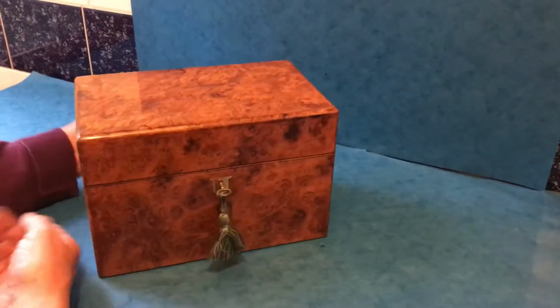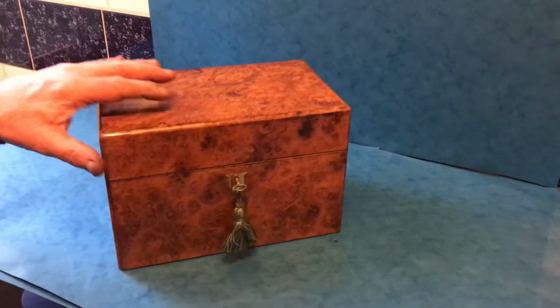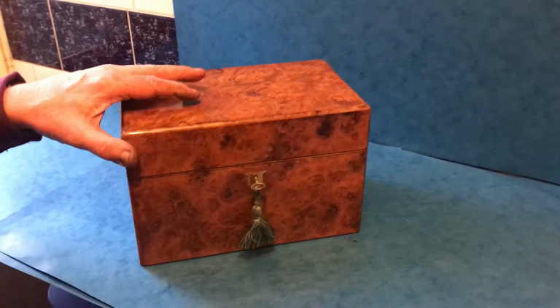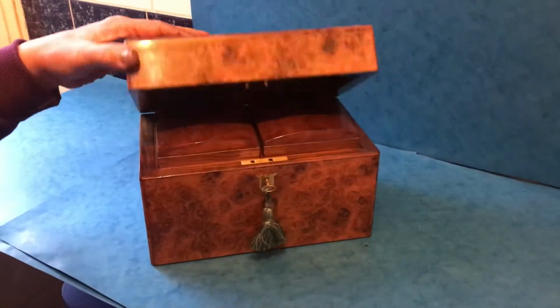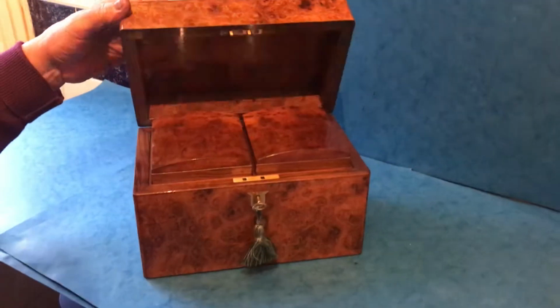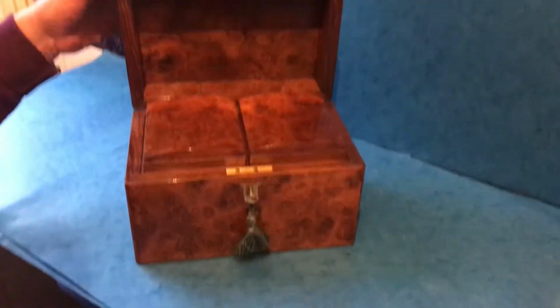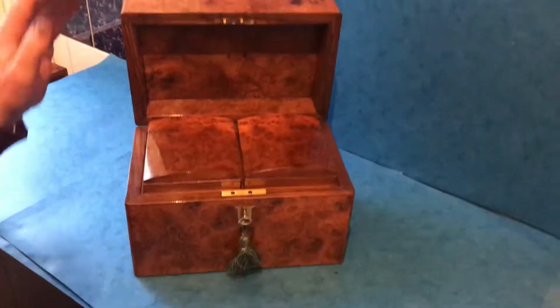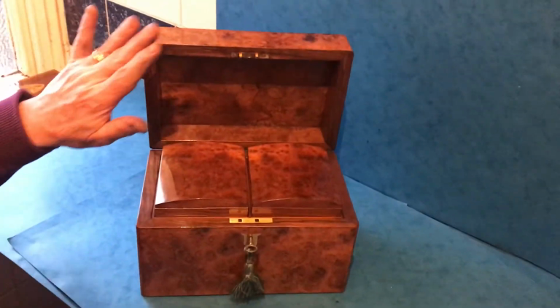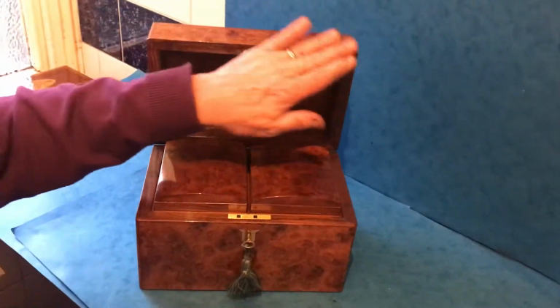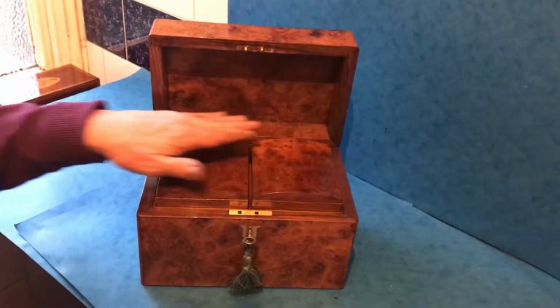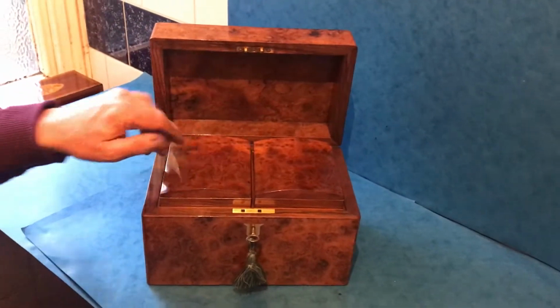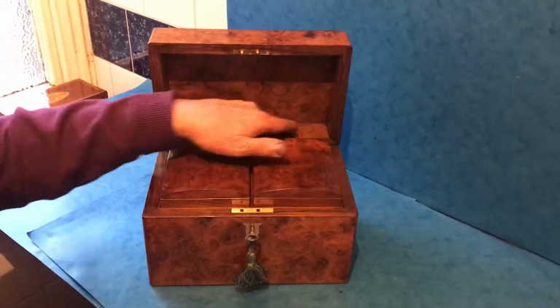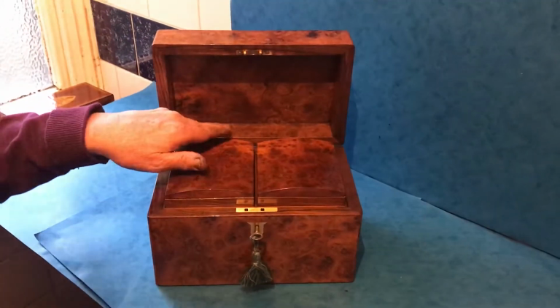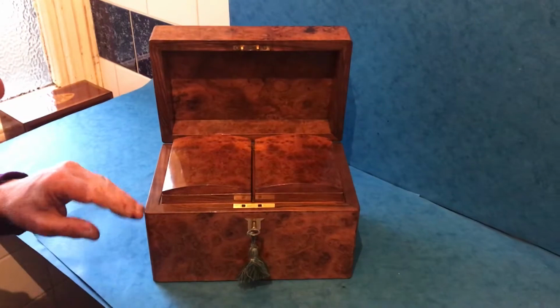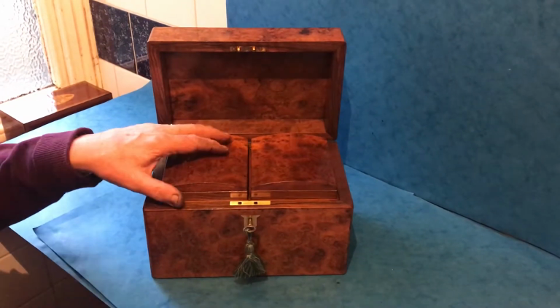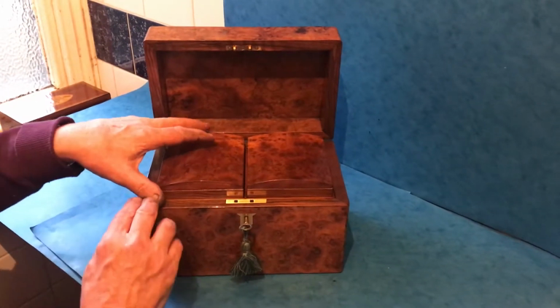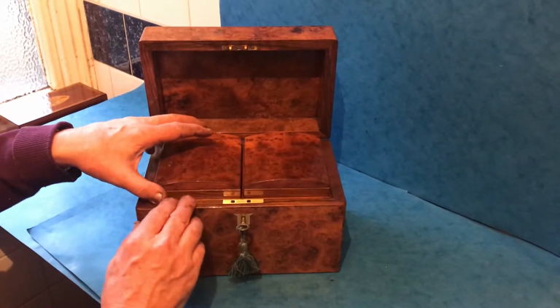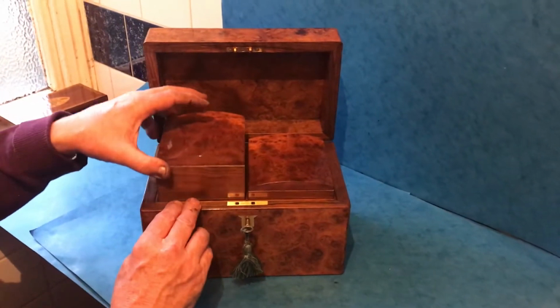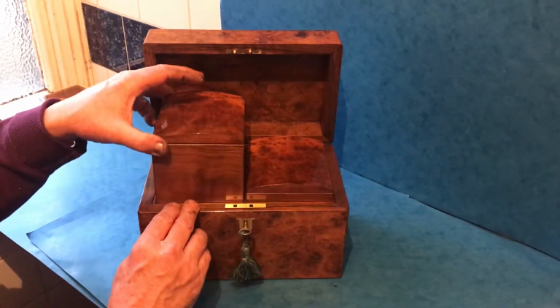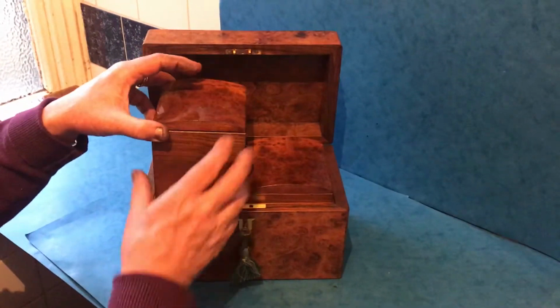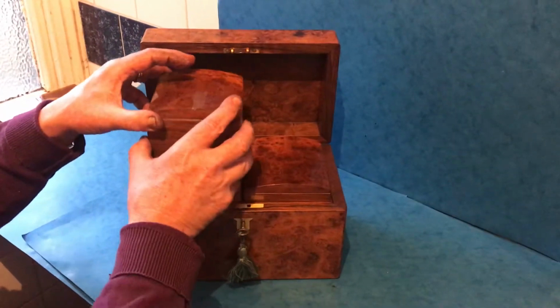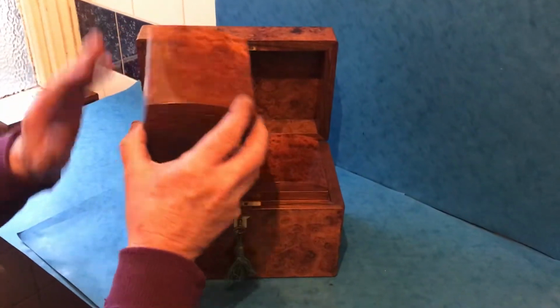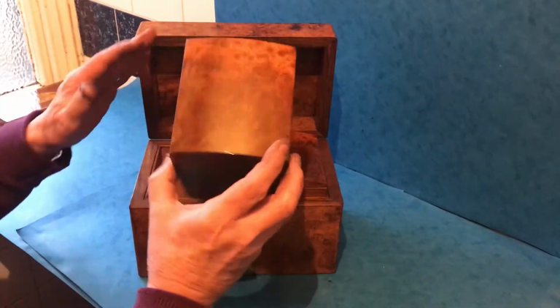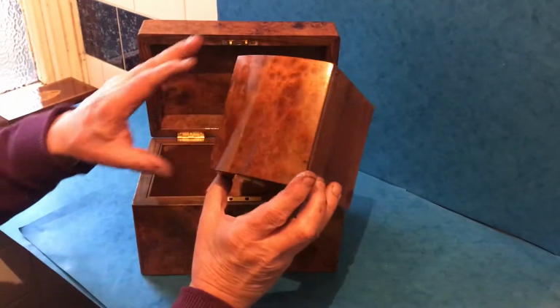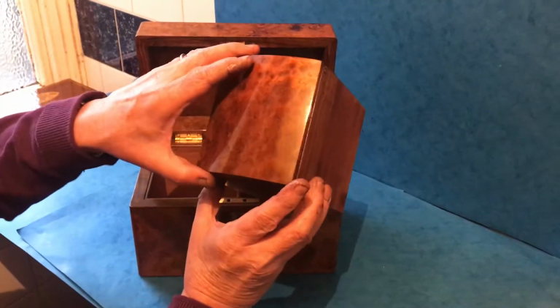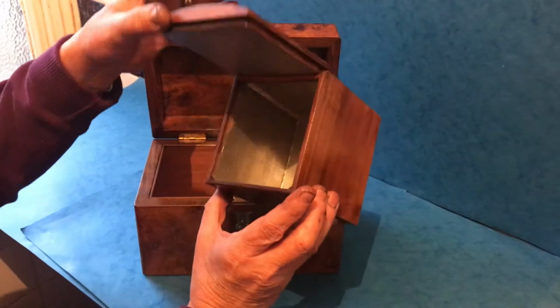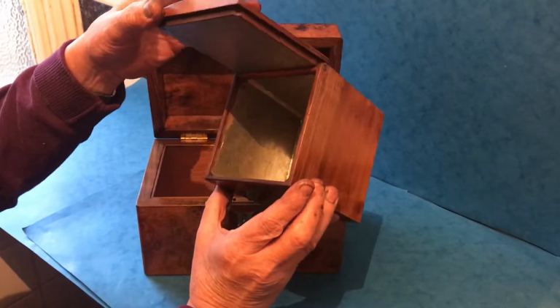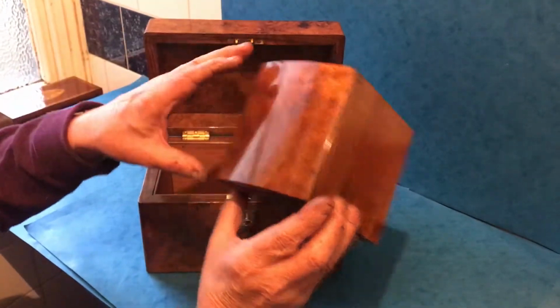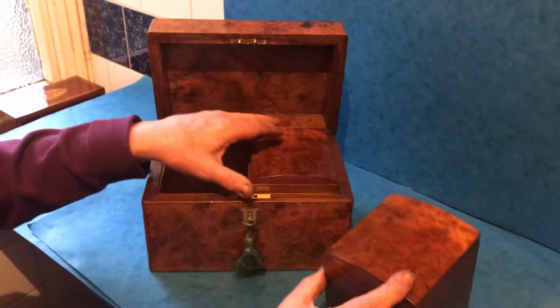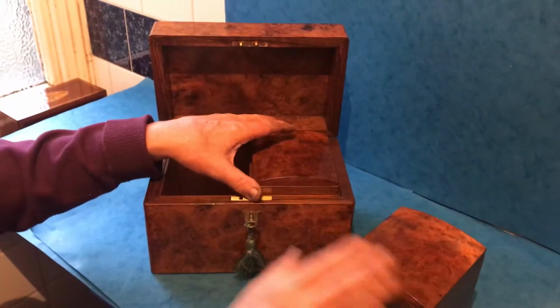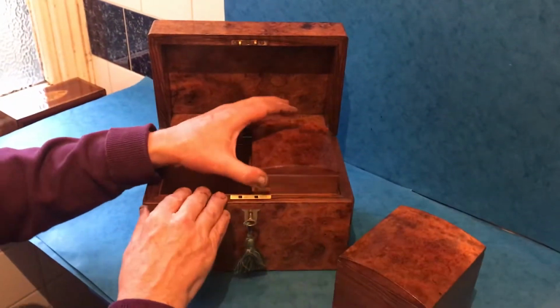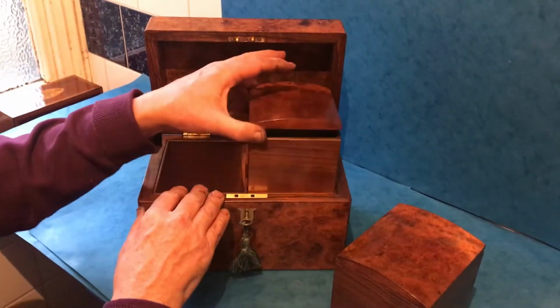When you open it up, it's got these wonderful panel back, even the sides of burr walnut. The canisters have walnut bodies but beautiful burr walnut lids, and in lovely condition.